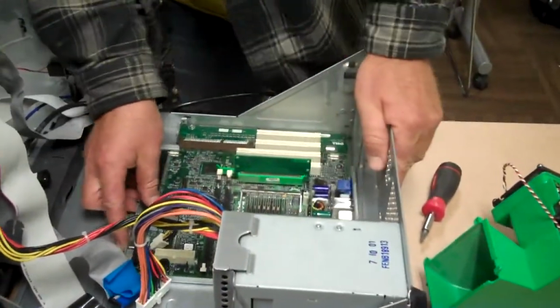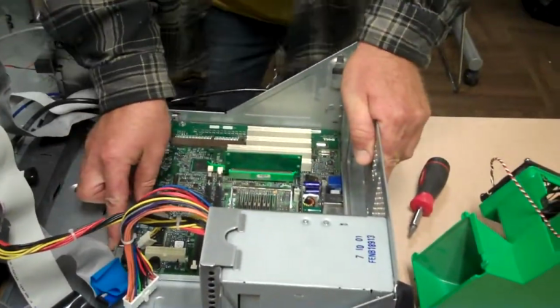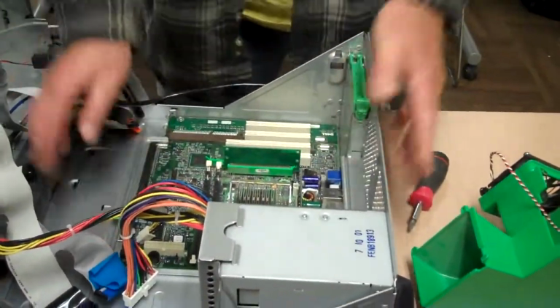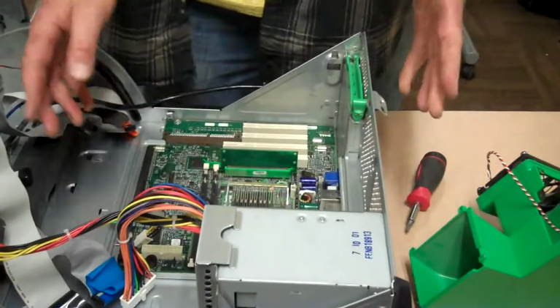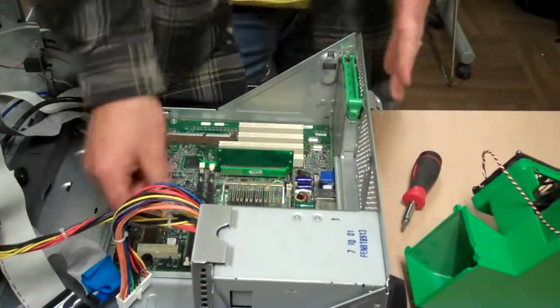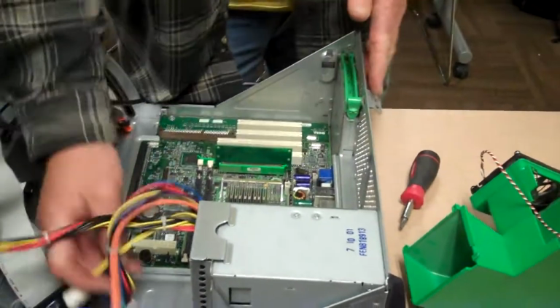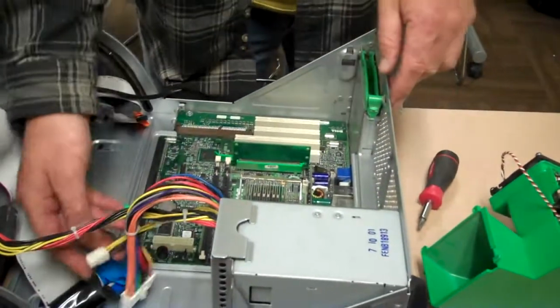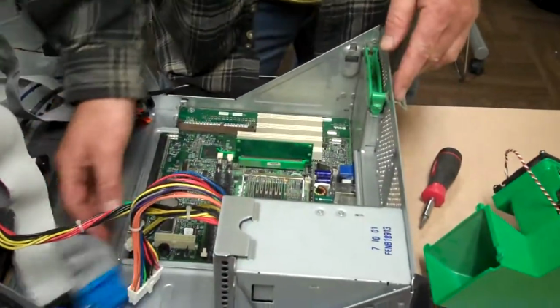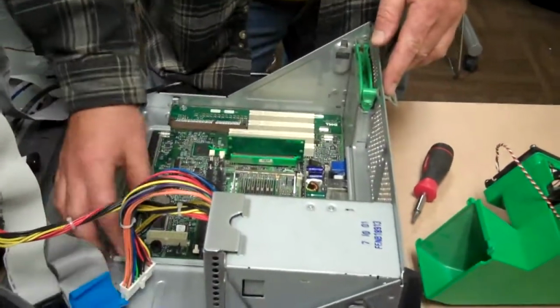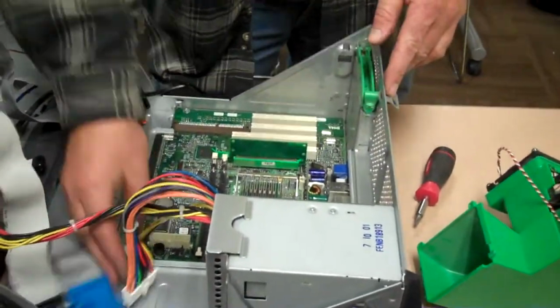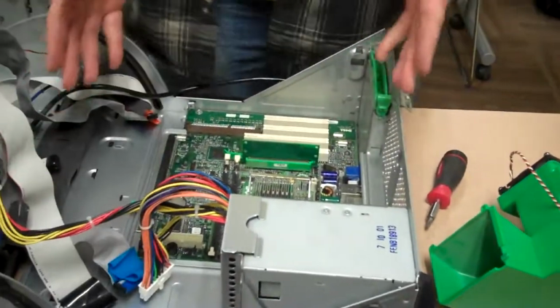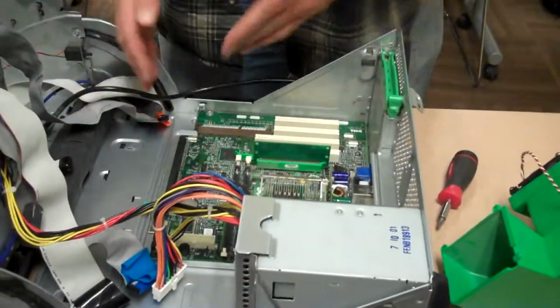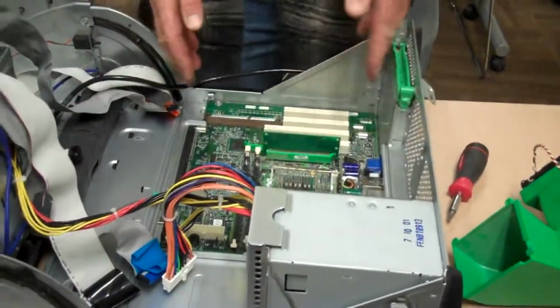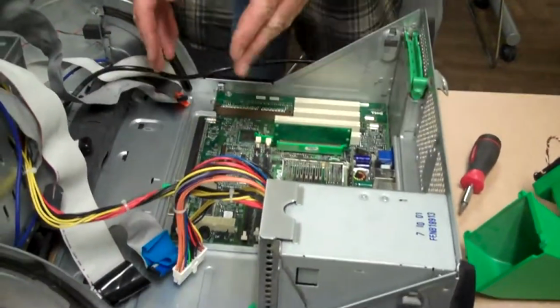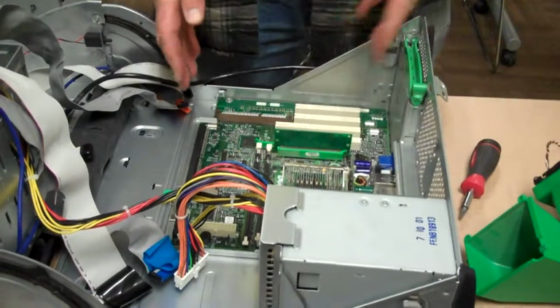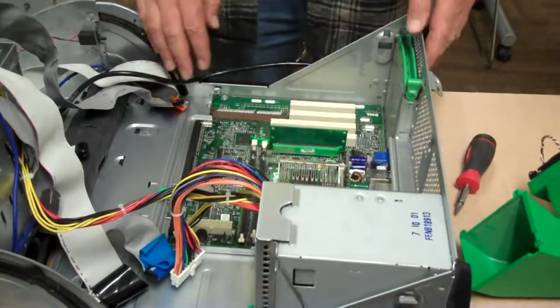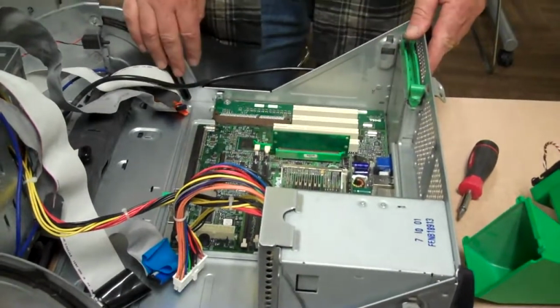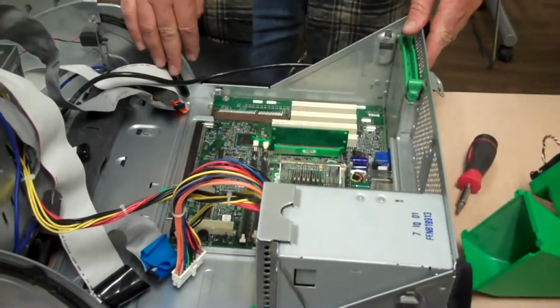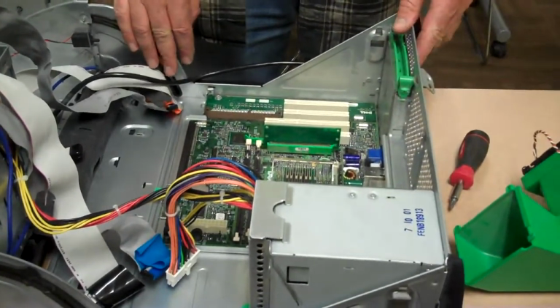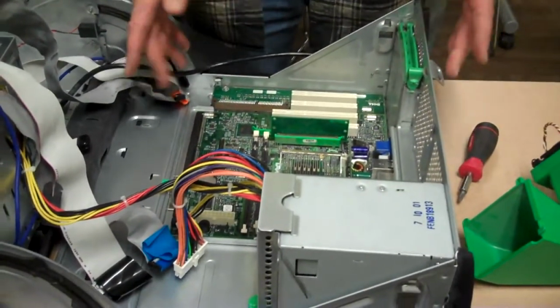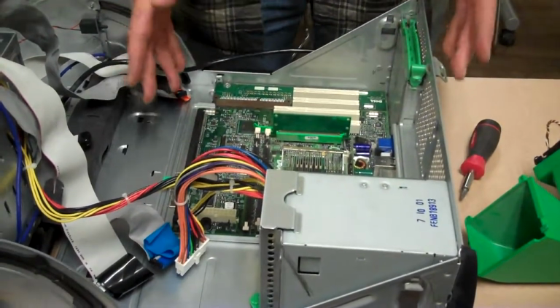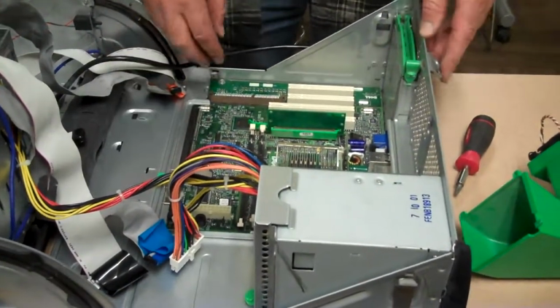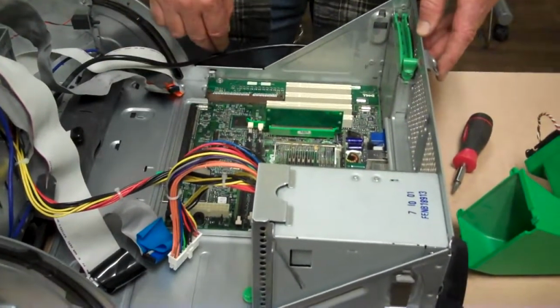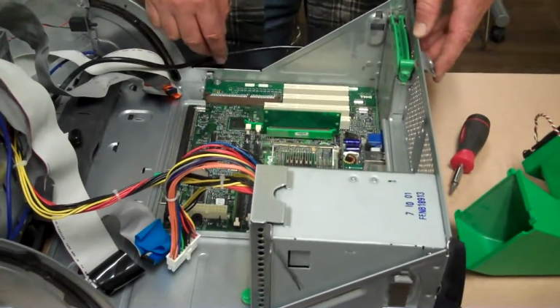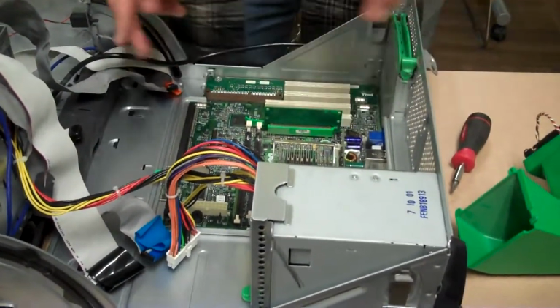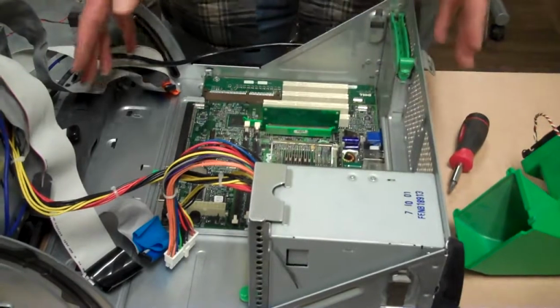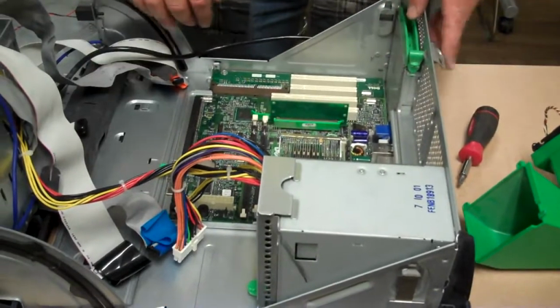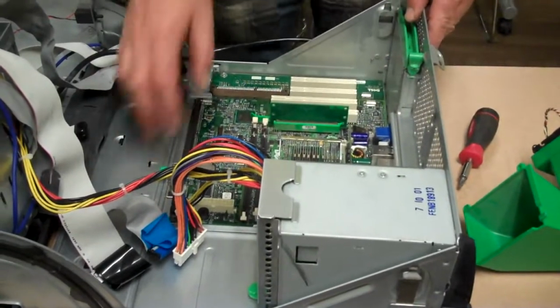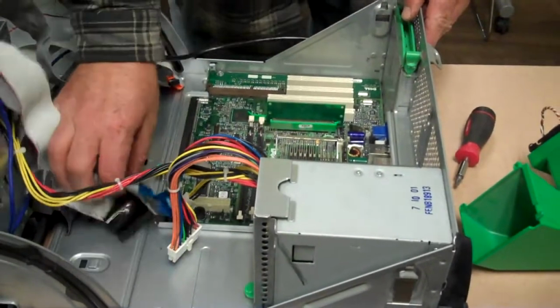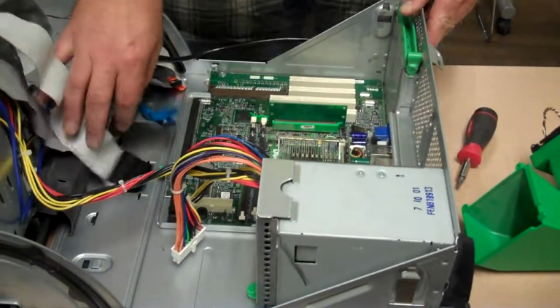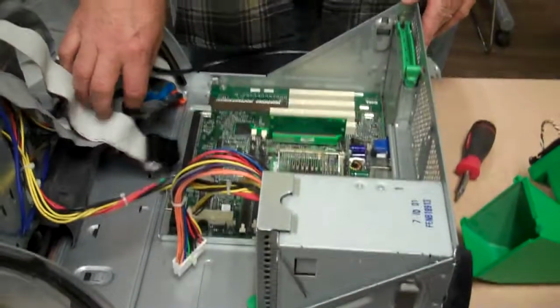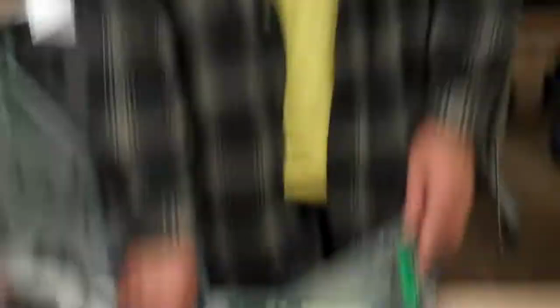To replace the board, you go in the opposite order of operations. Put your screws back in, and make sure they're tight enough that the board's not going to vibrate loose. Just reattach your cables, and then you're done.